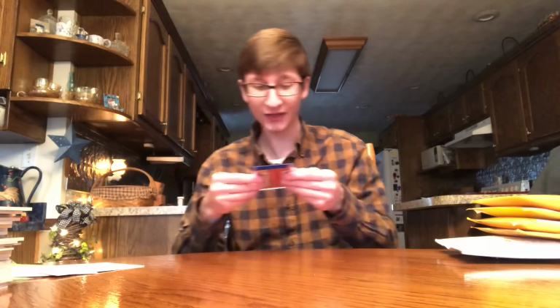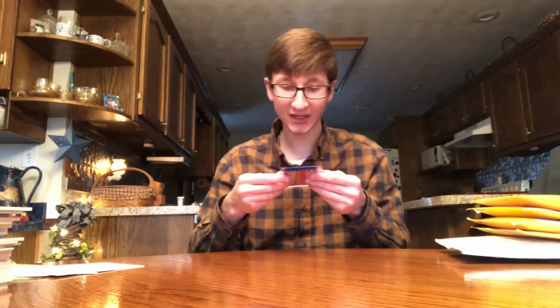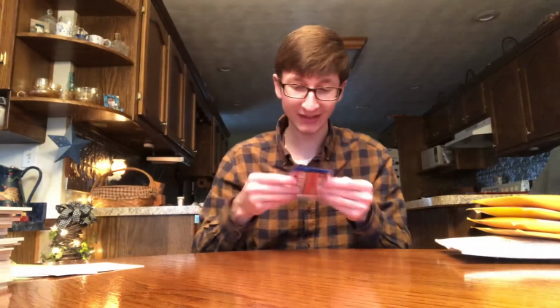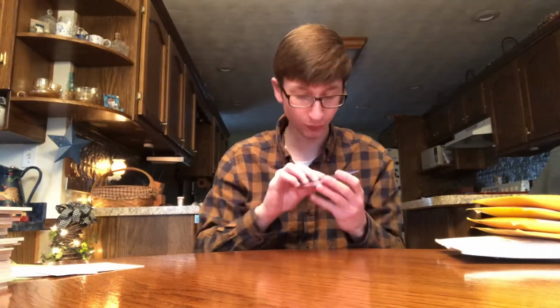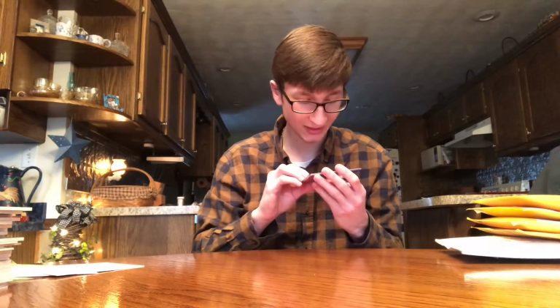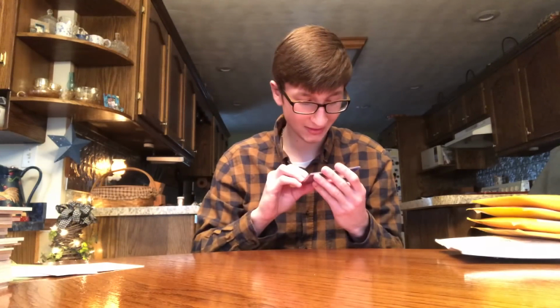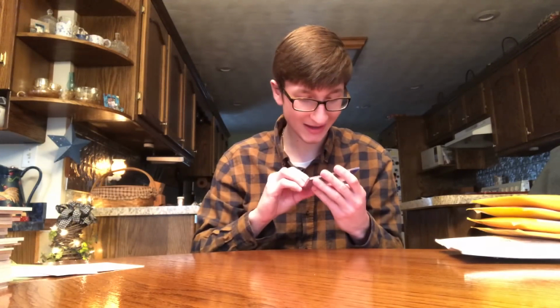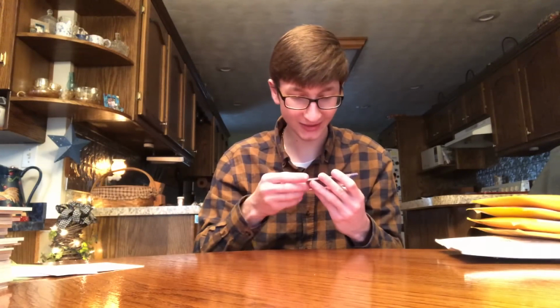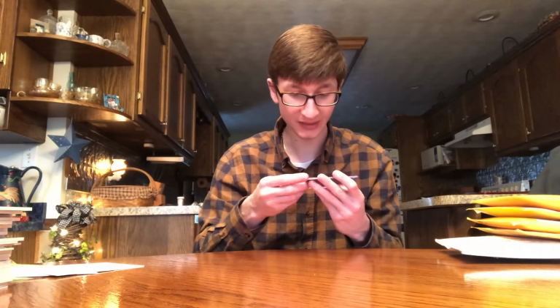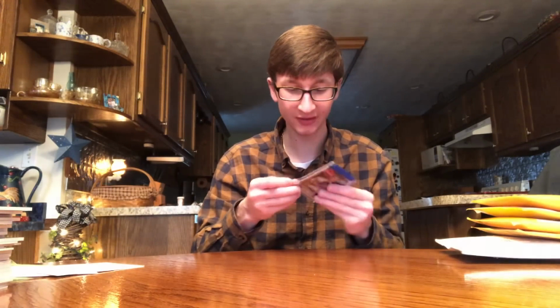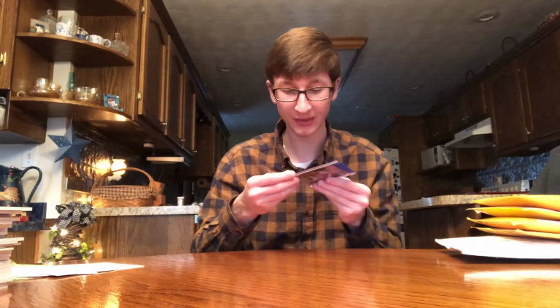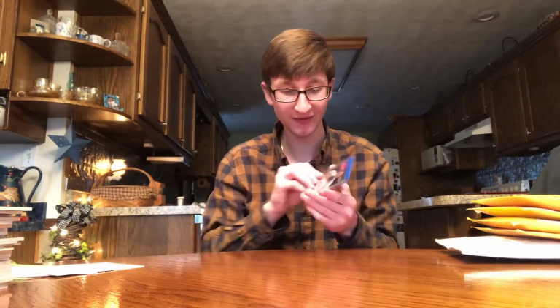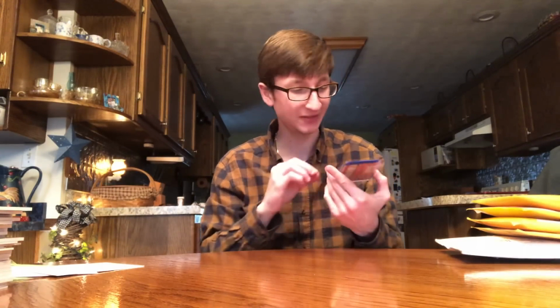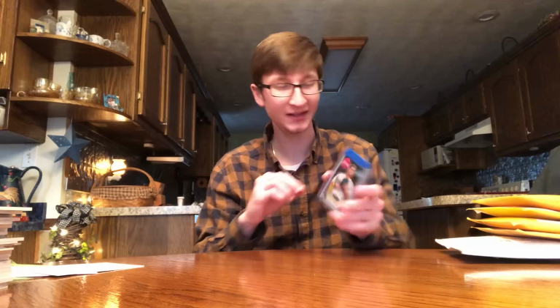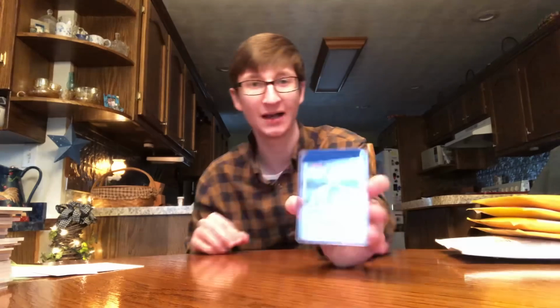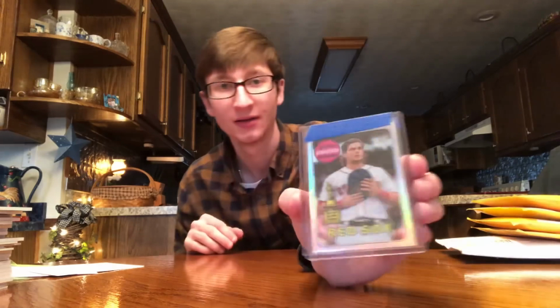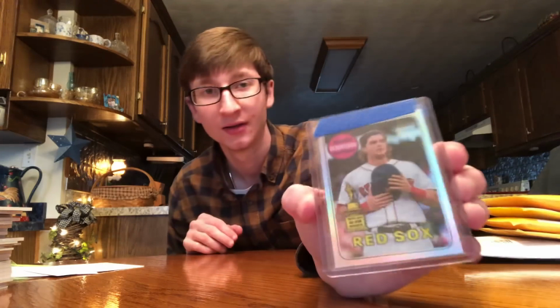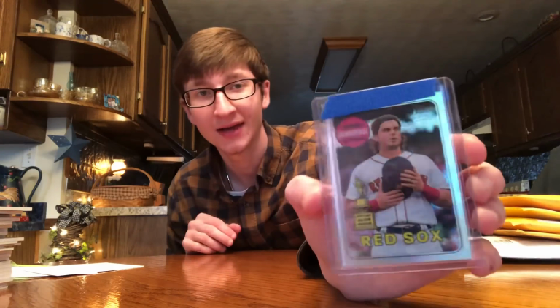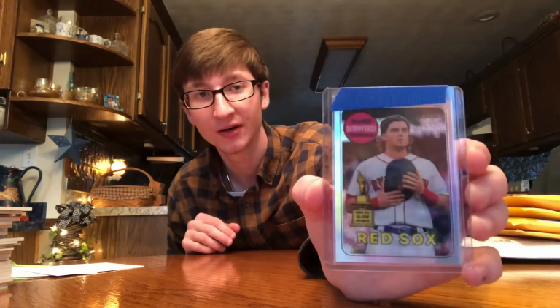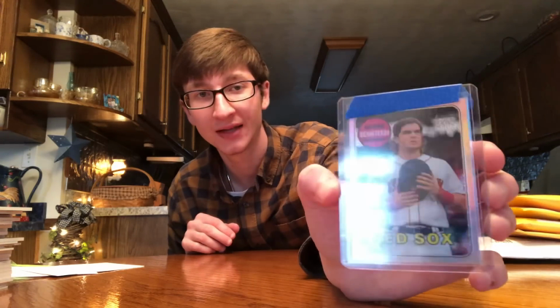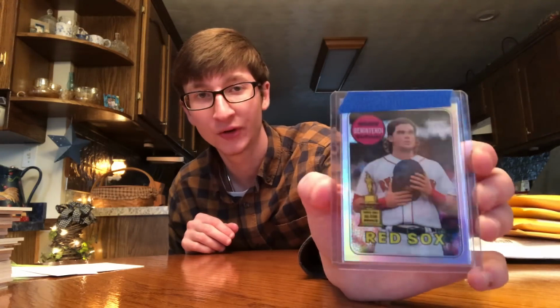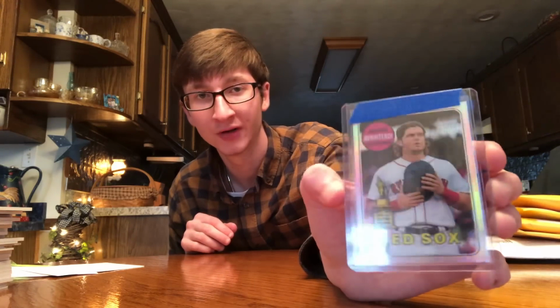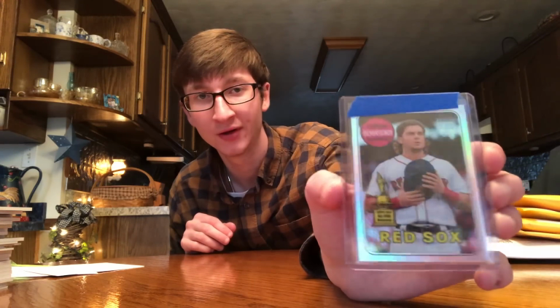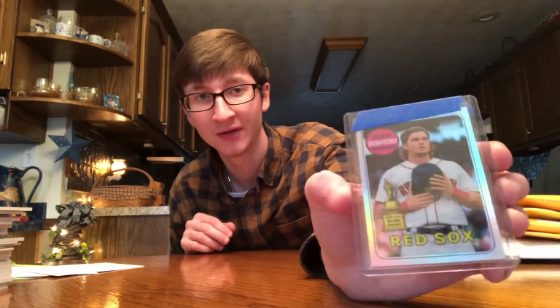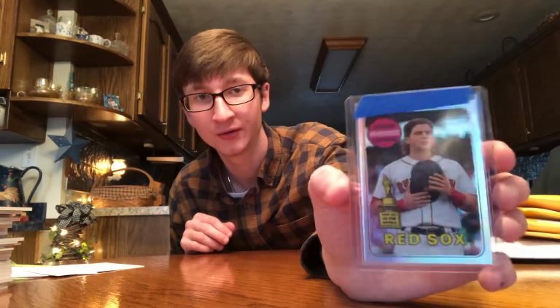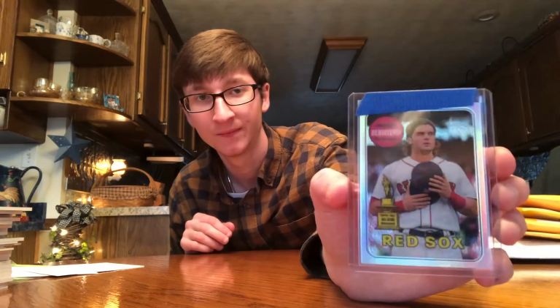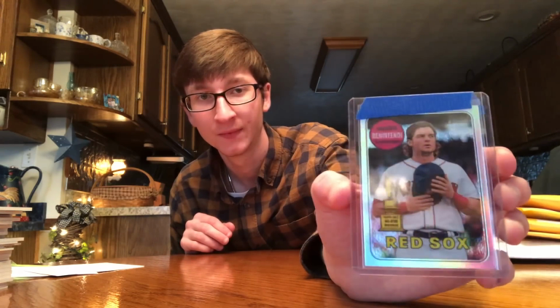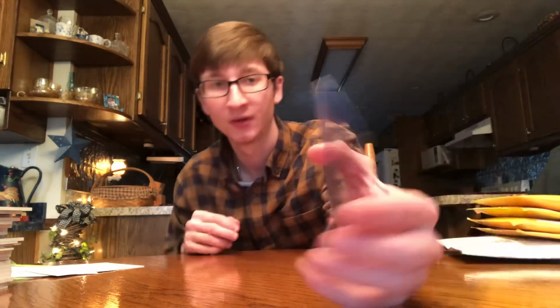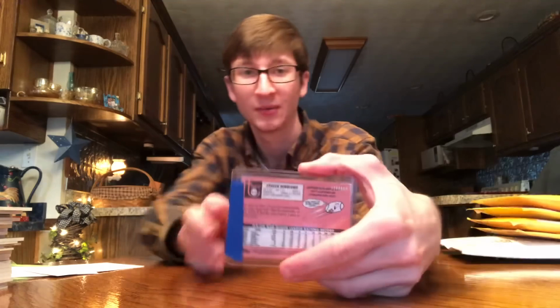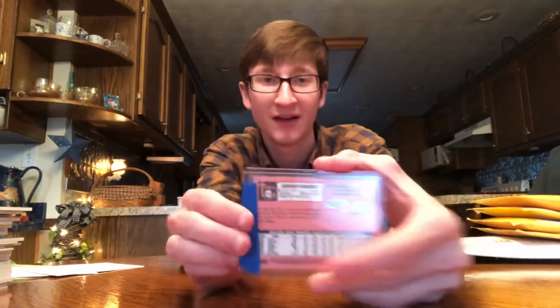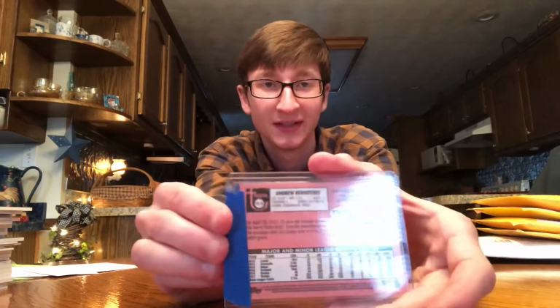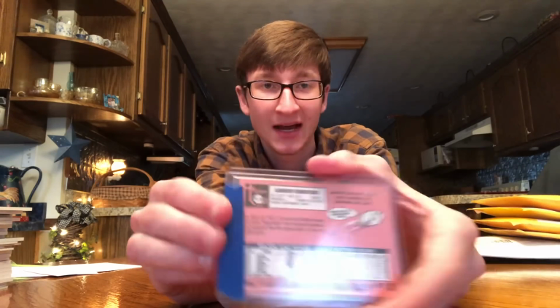Next up — Andrew Benintendi, 2018 Topps Heritage numbered out of 569. Nice card — that's the chrome version. Those are very cool, numbered out of 569.